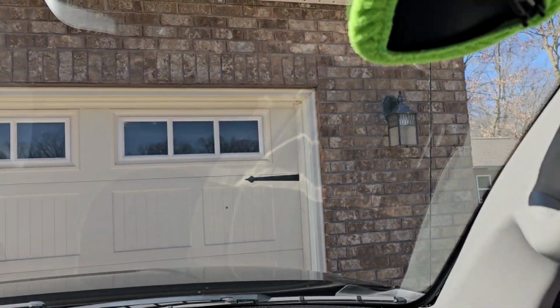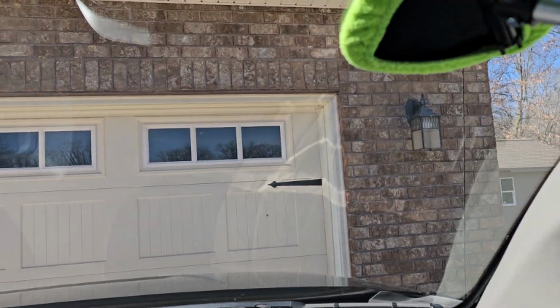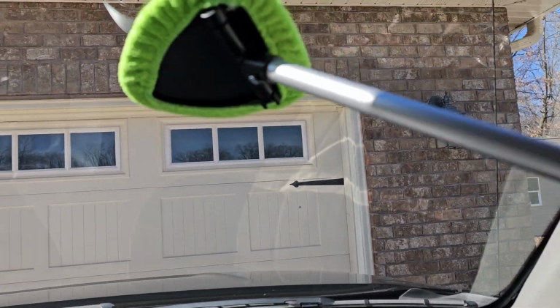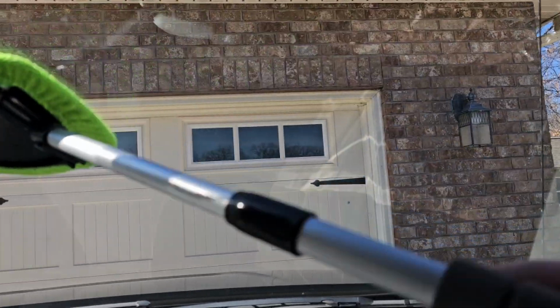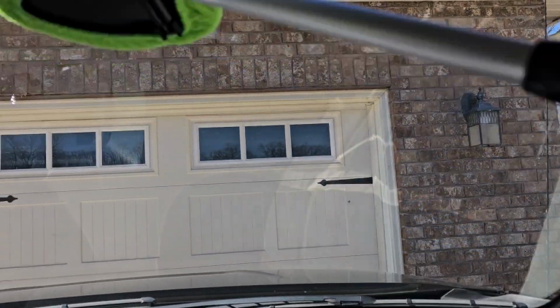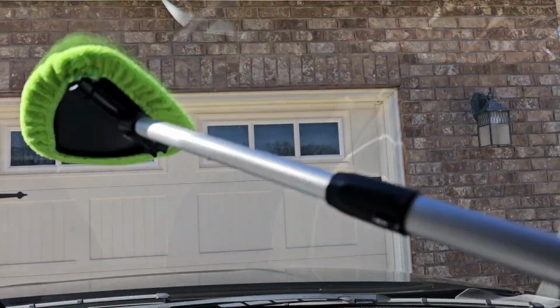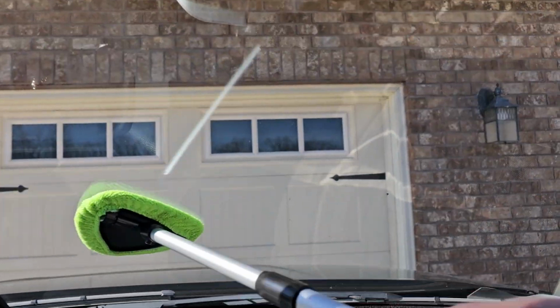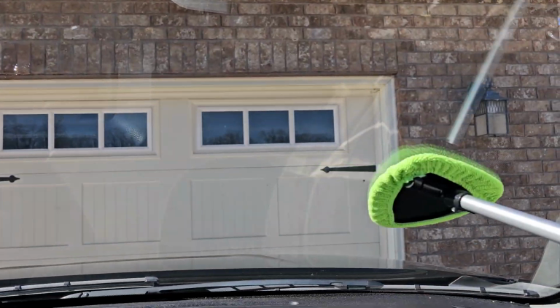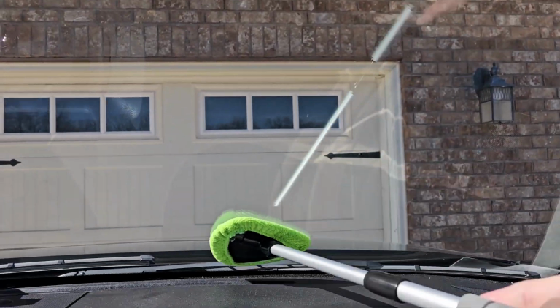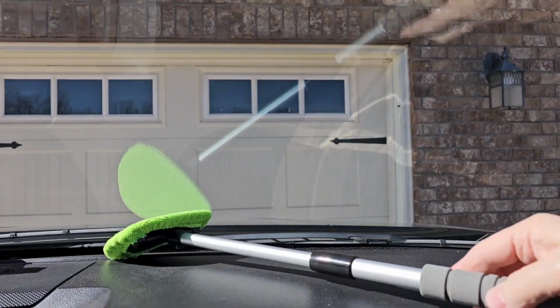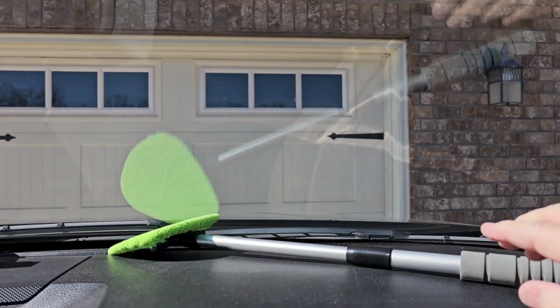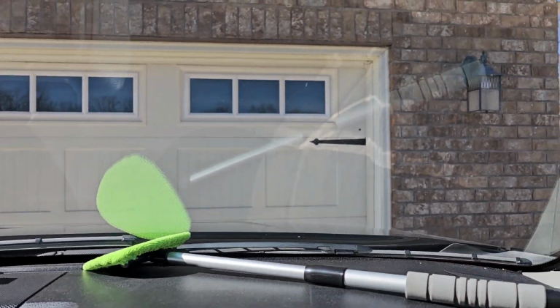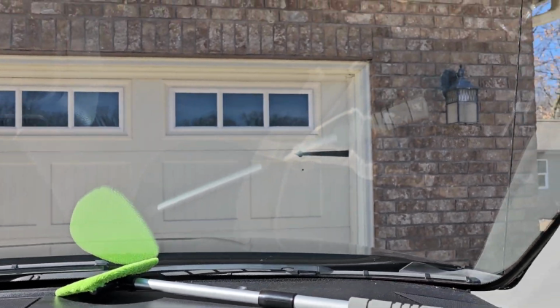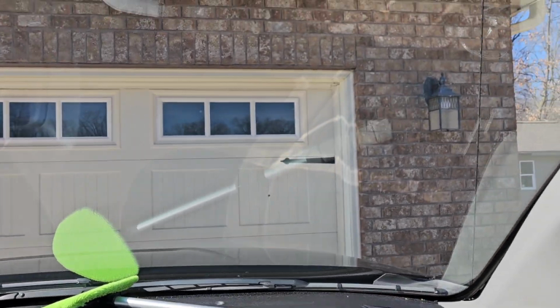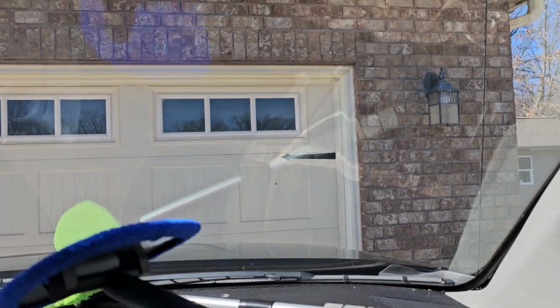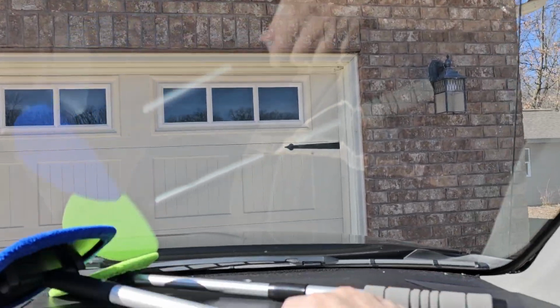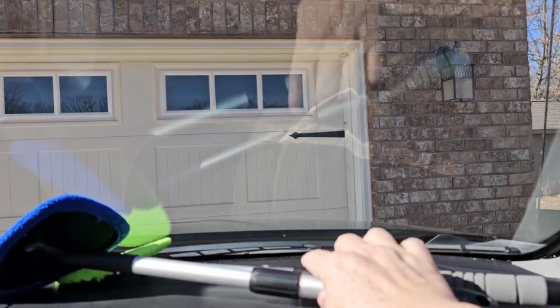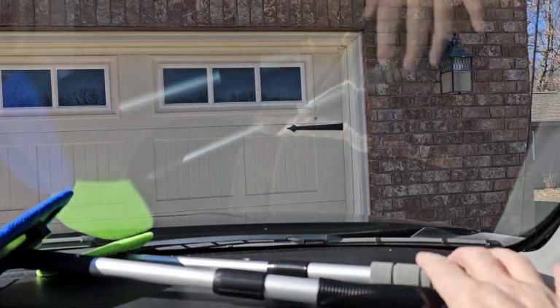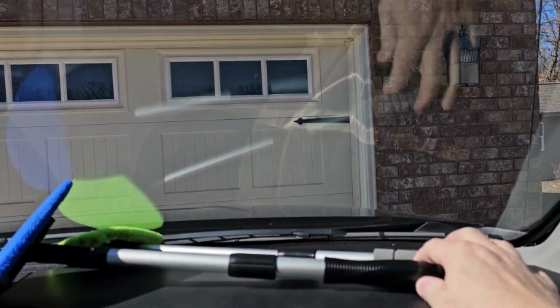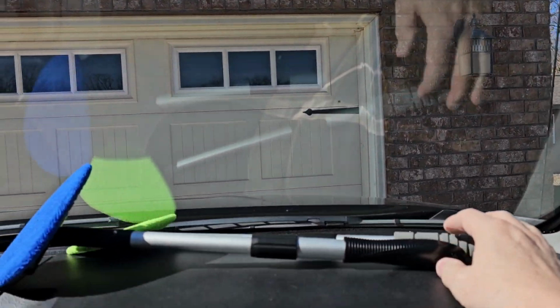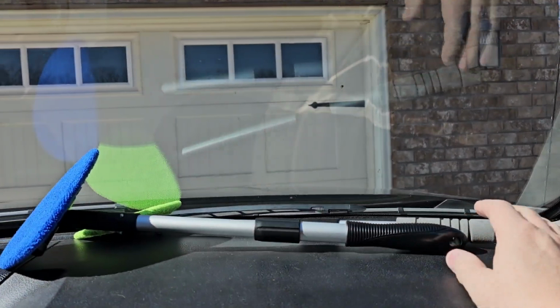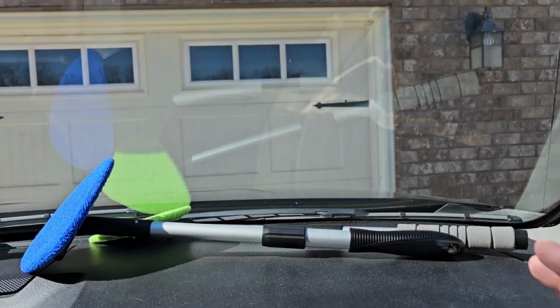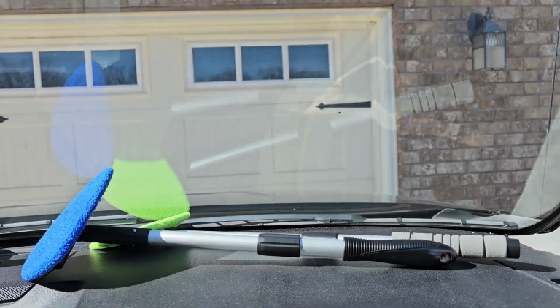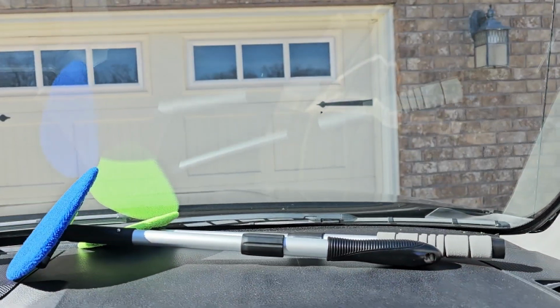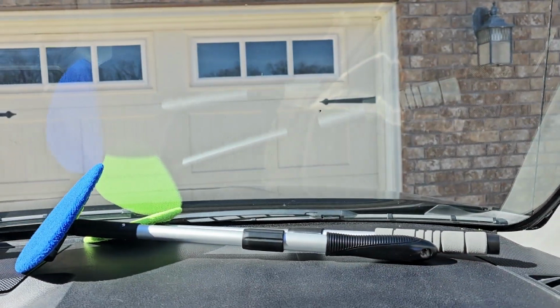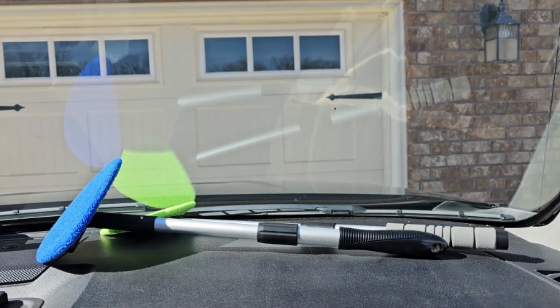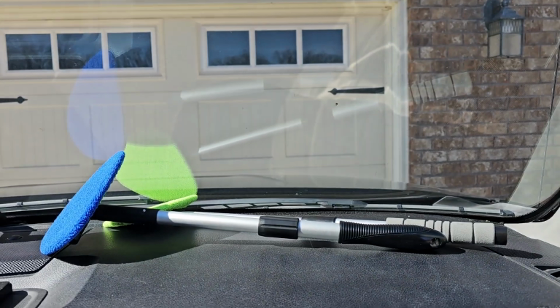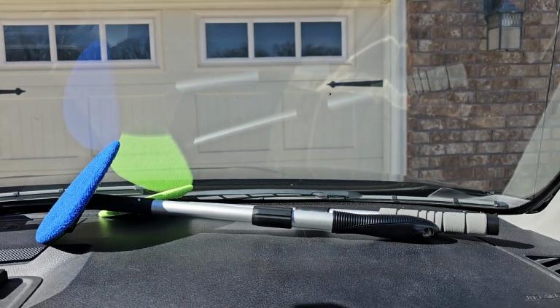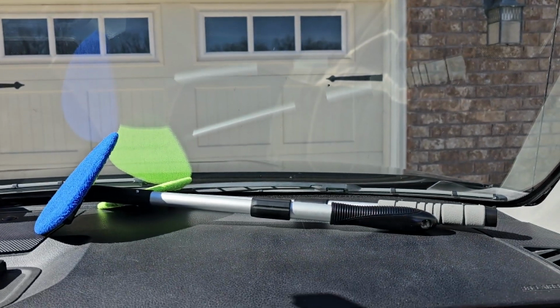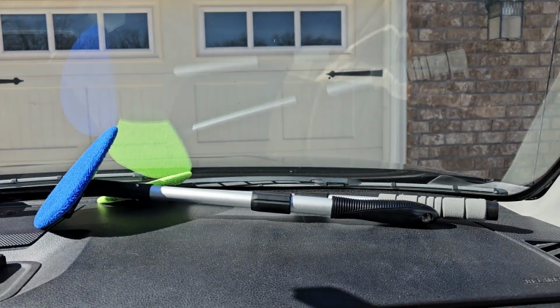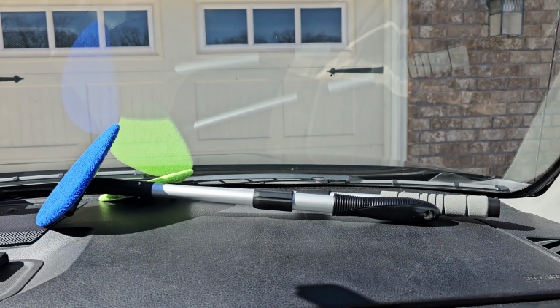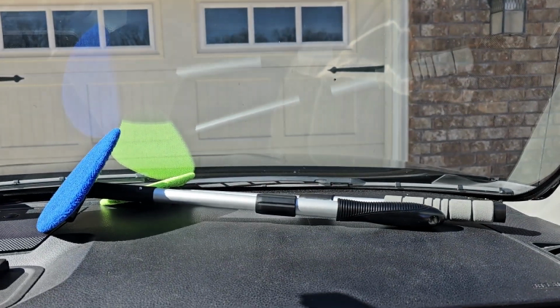These both work really good at getting that inside grime off your car window using just water. I hope this video helps. Thanks everybody for watching.